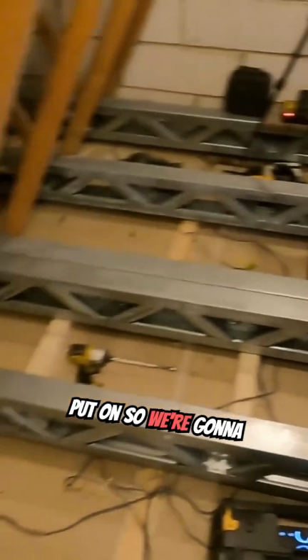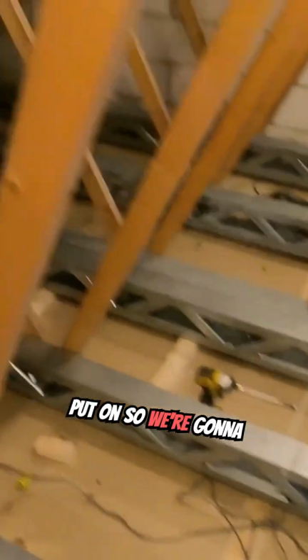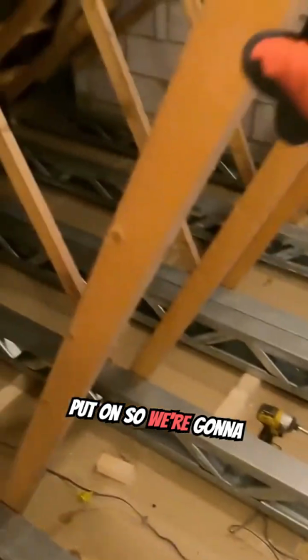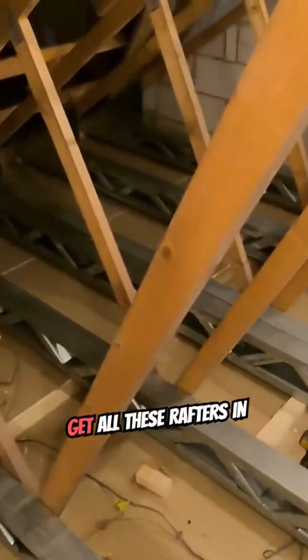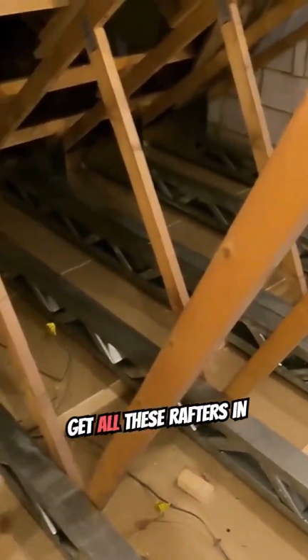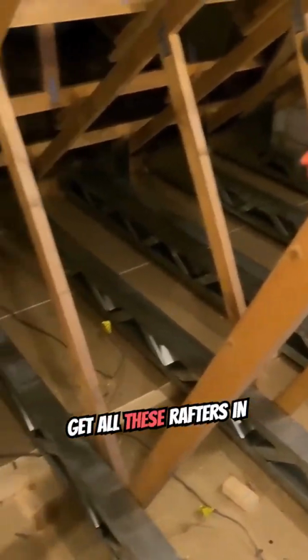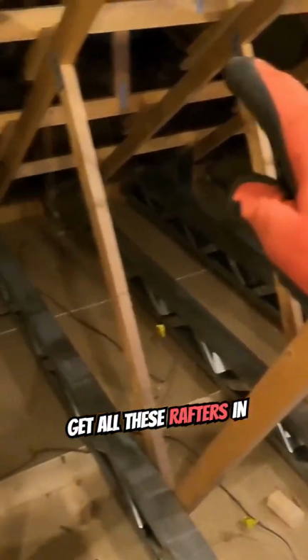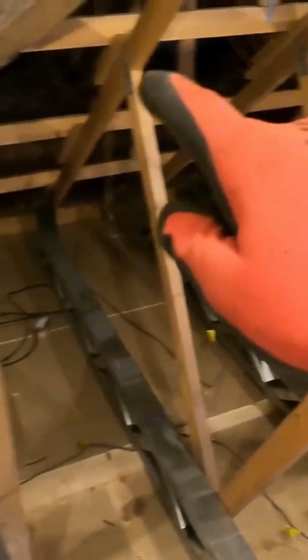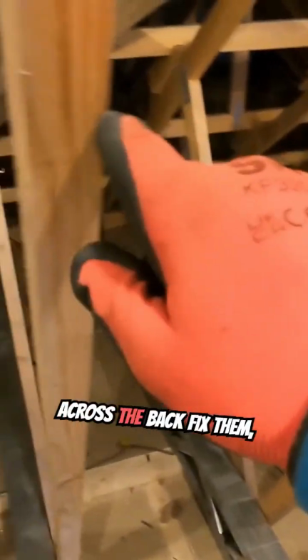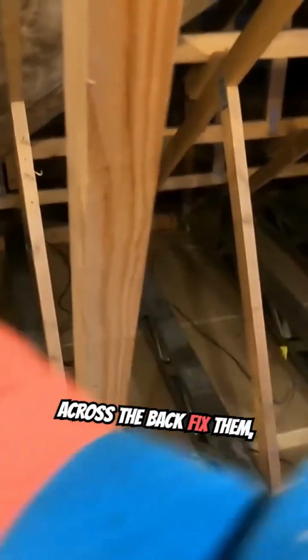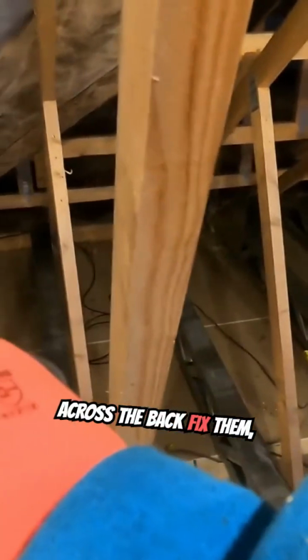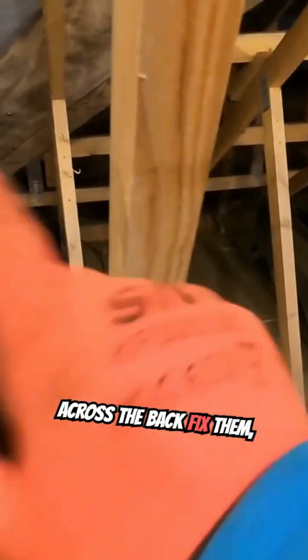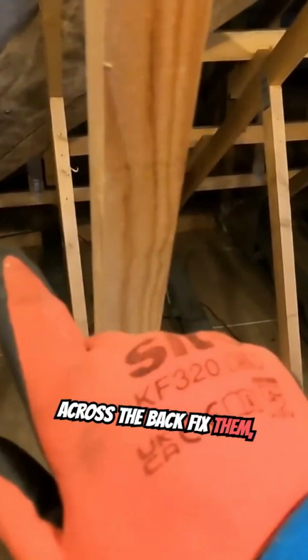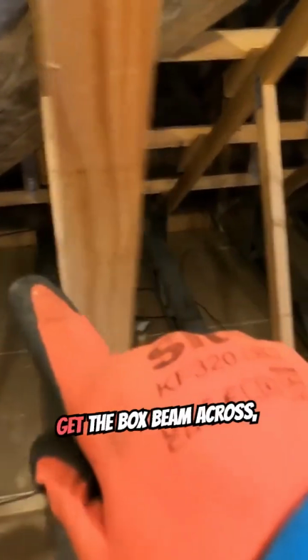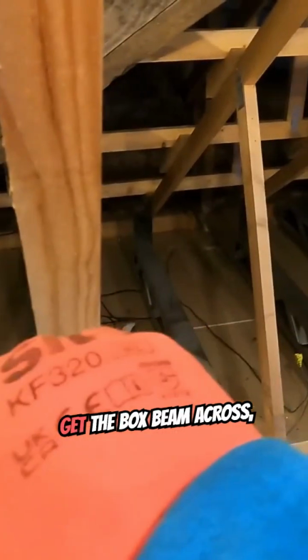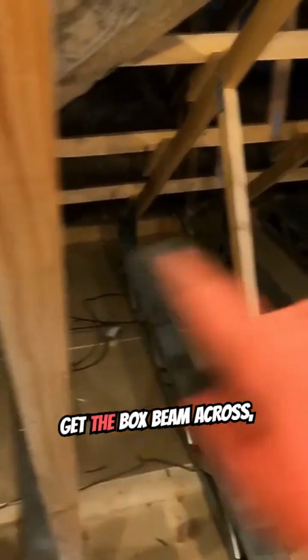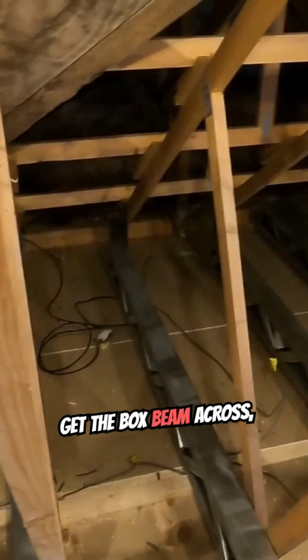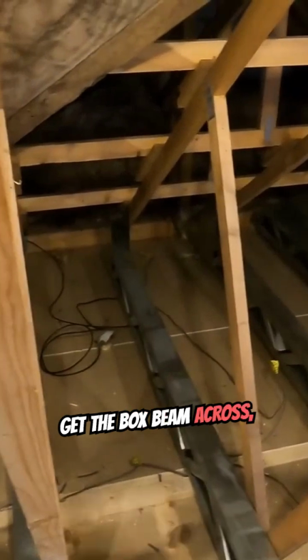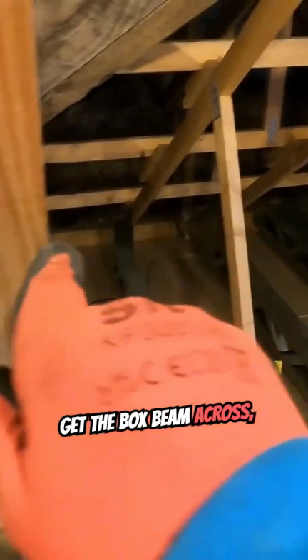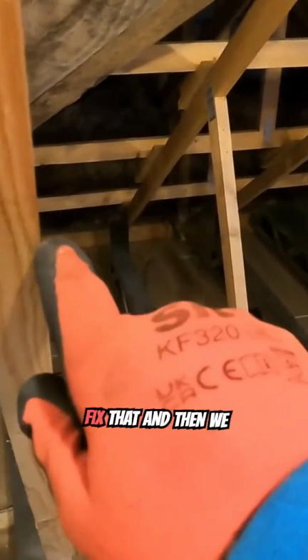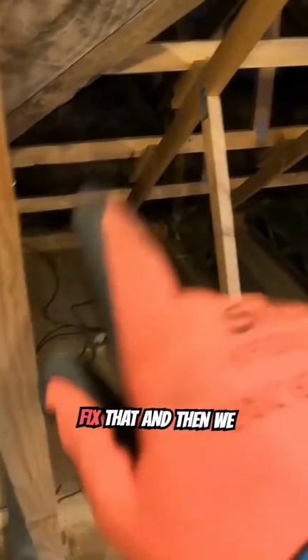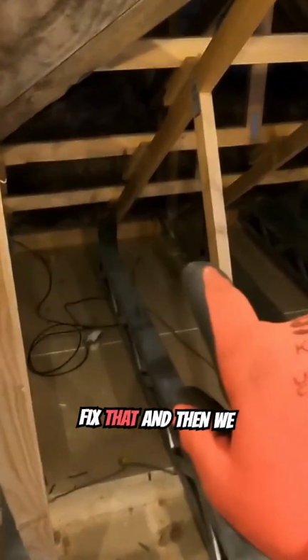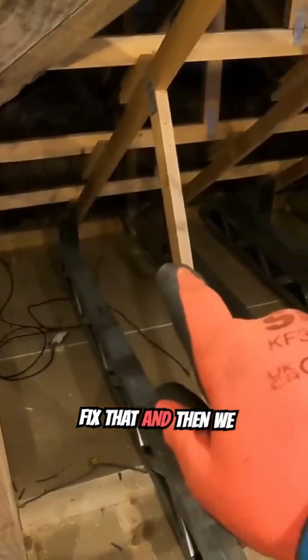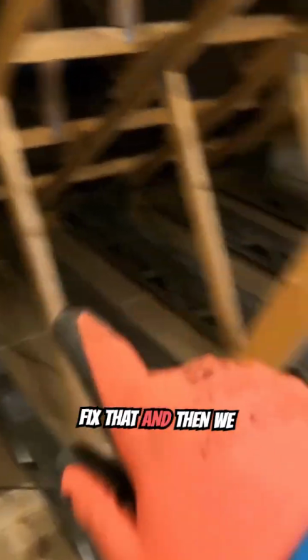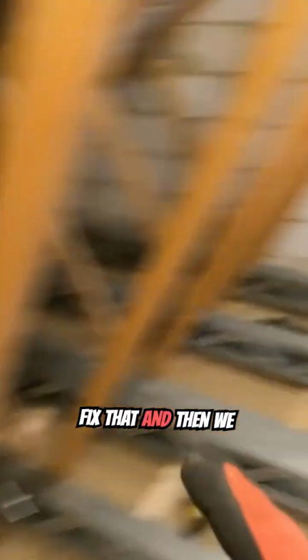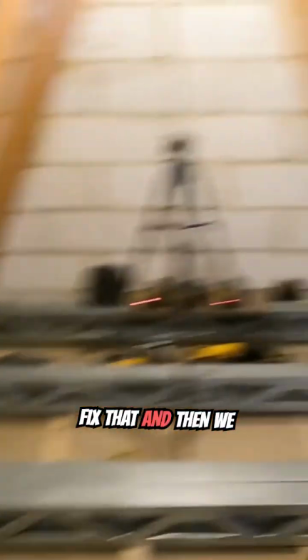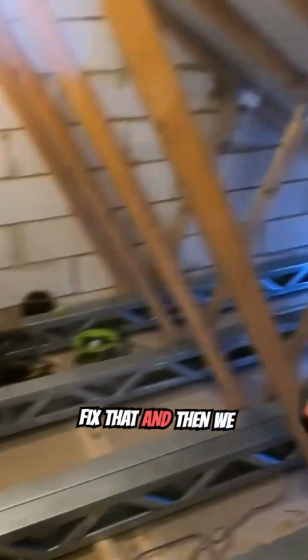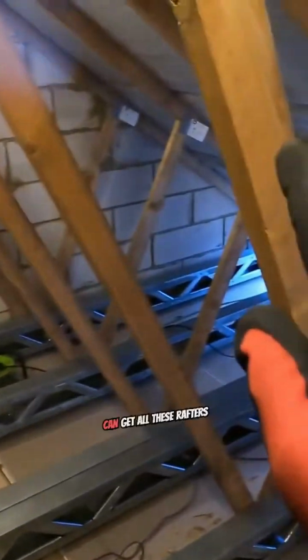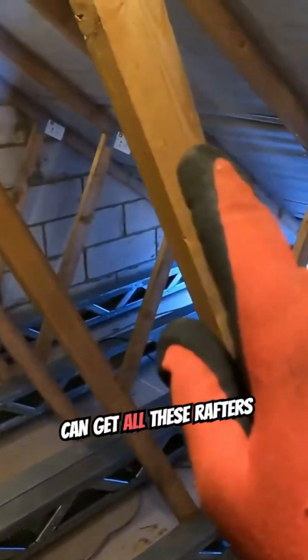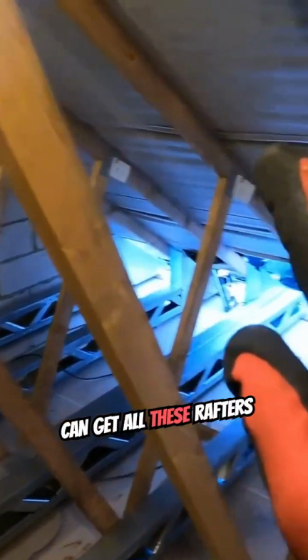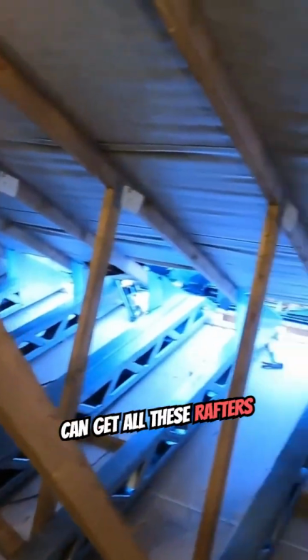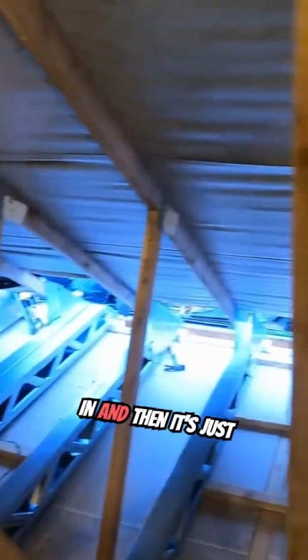So we're going to get all these rafters in across the back, fix them, get the box beam across, fix that, and then we can get all these rafters in.